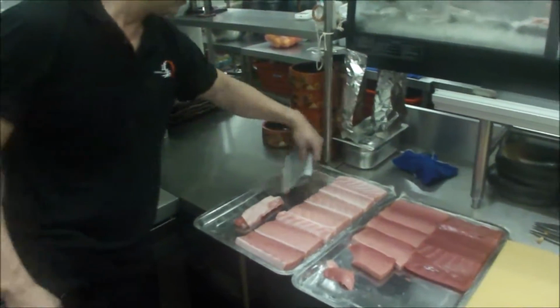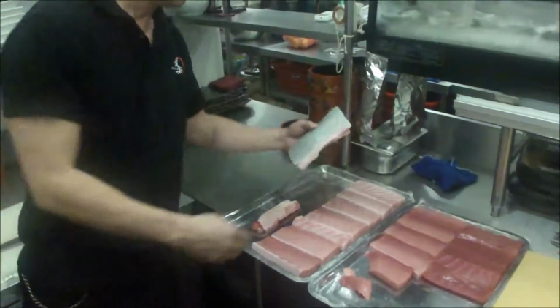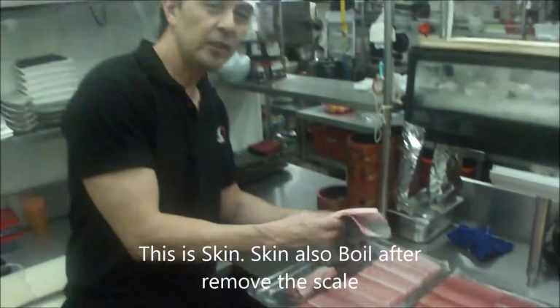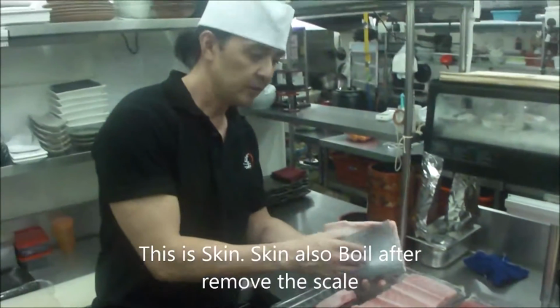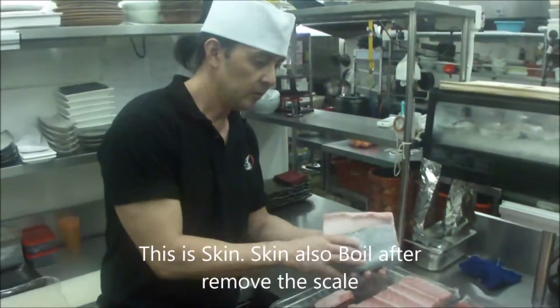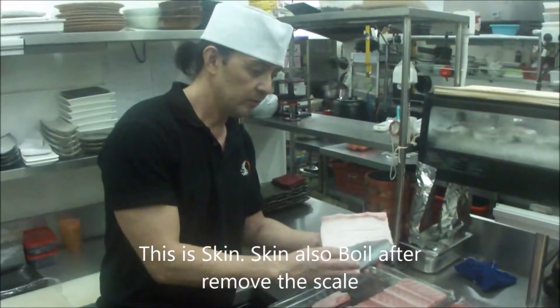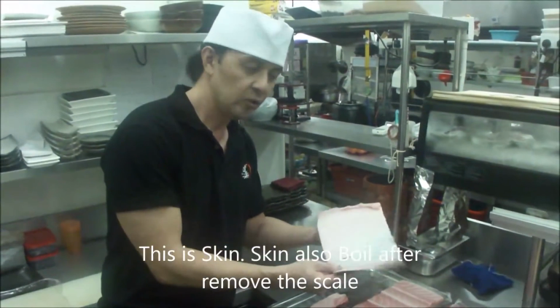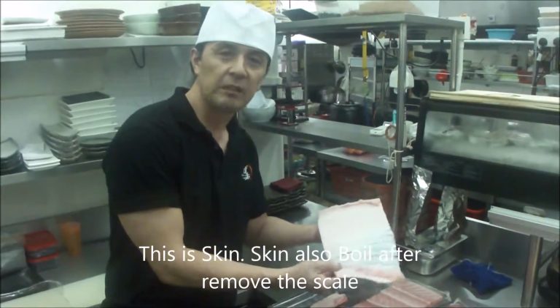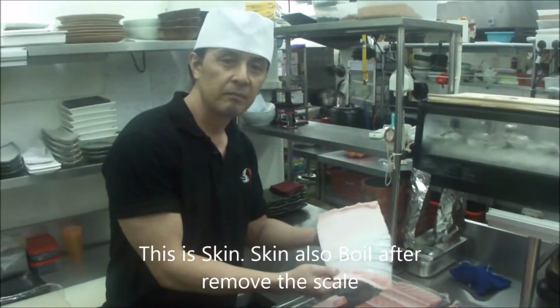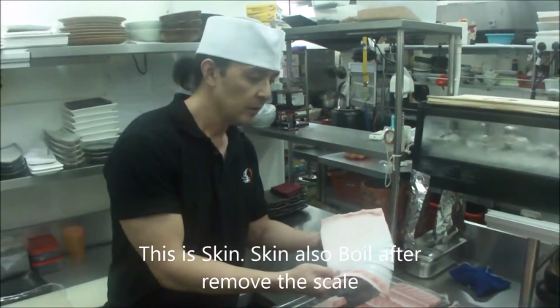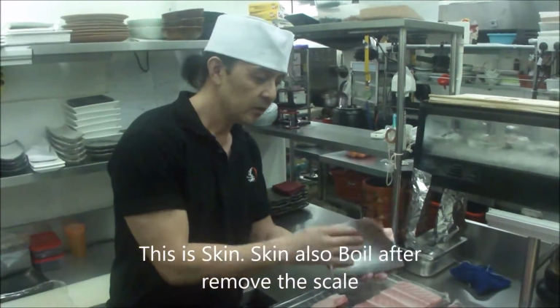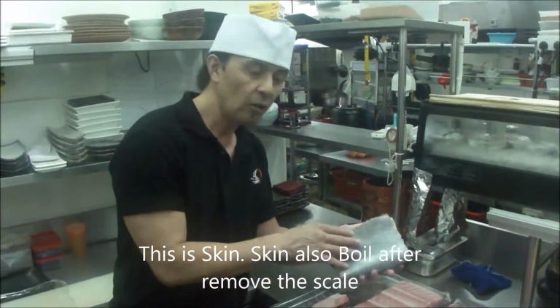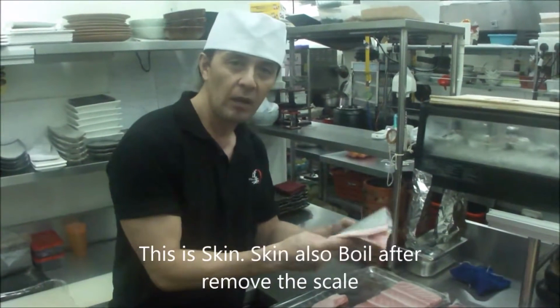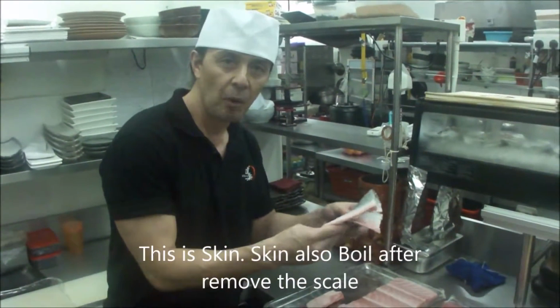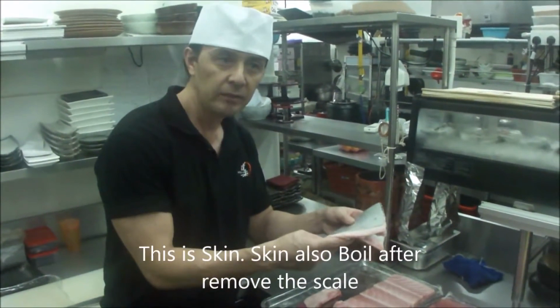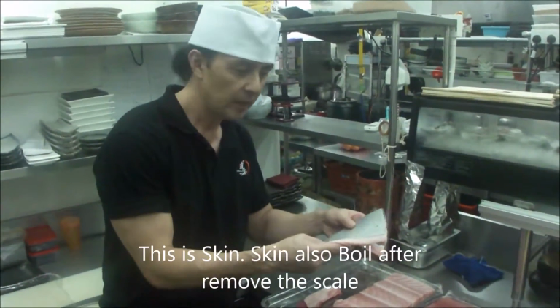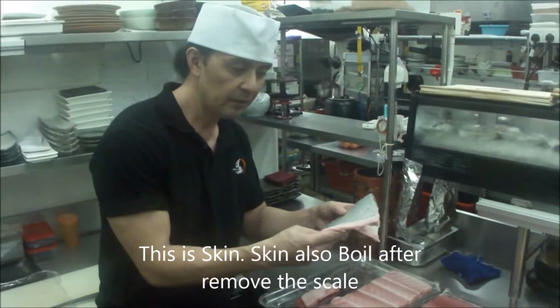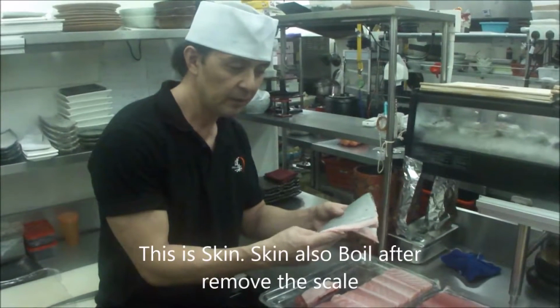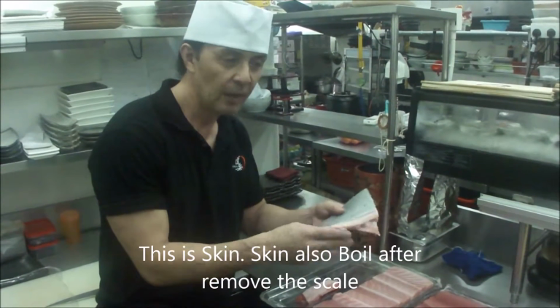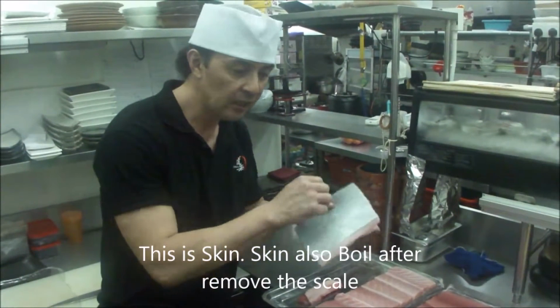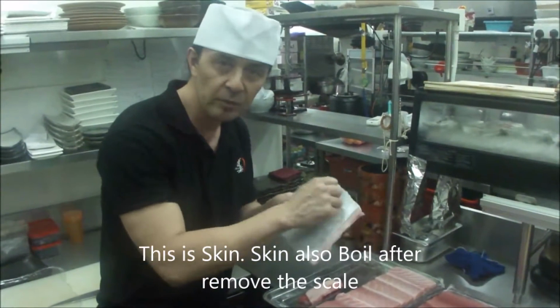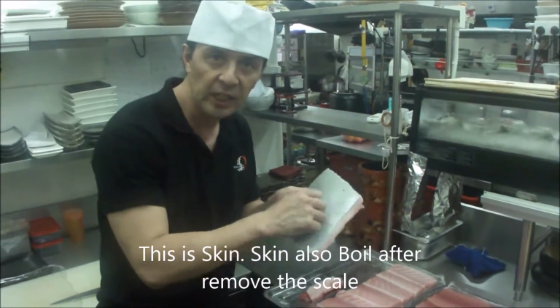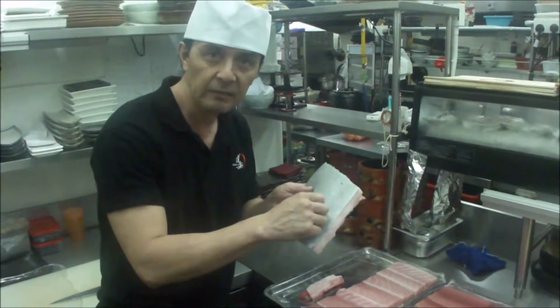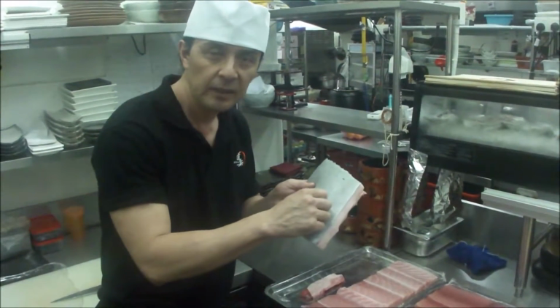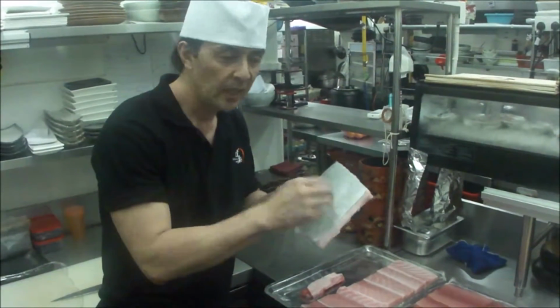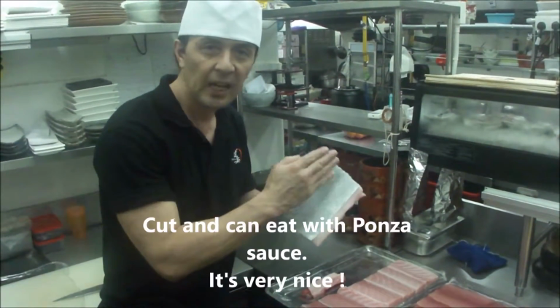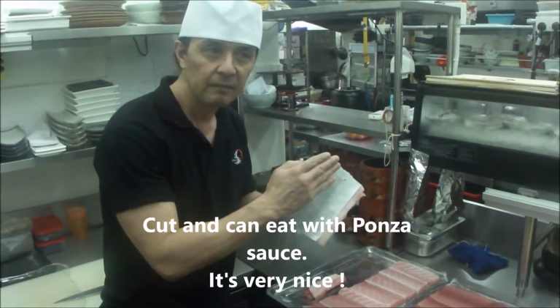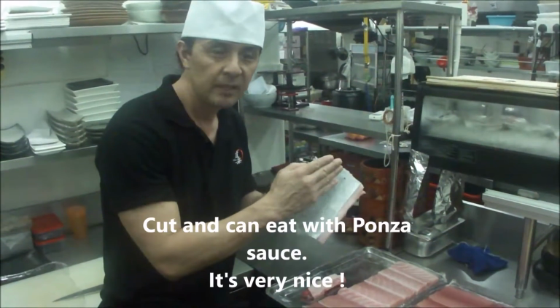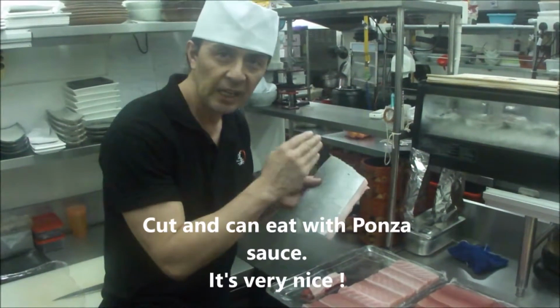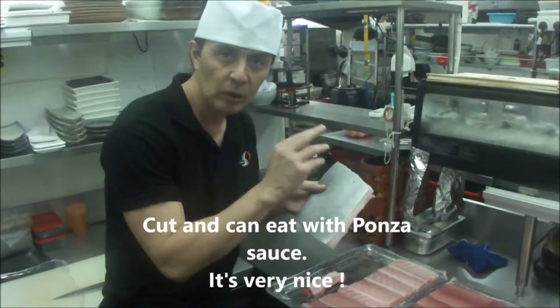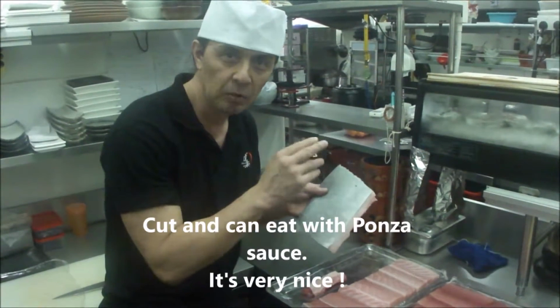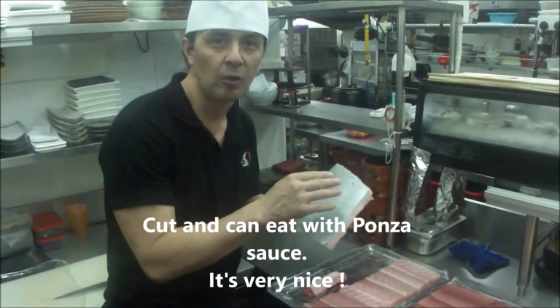This is the skin. Skin is also boiled, and after removing the skin and cutting, you can eat with bondo sauce.